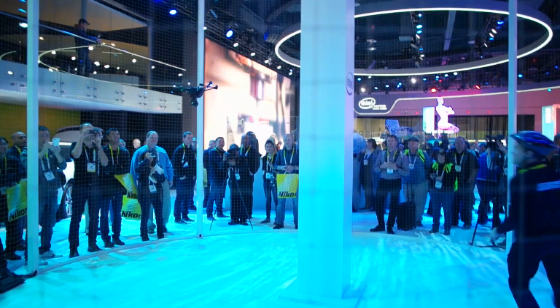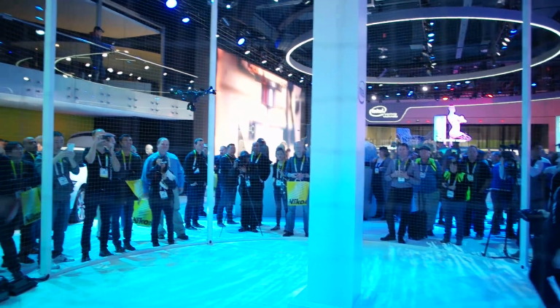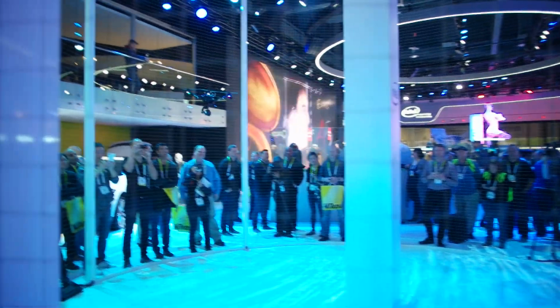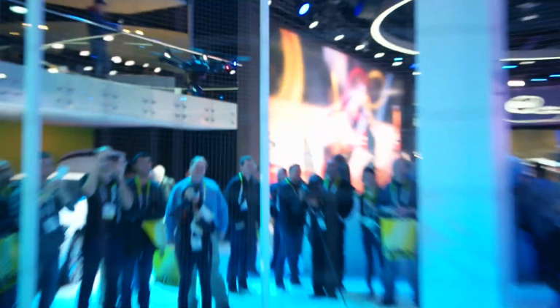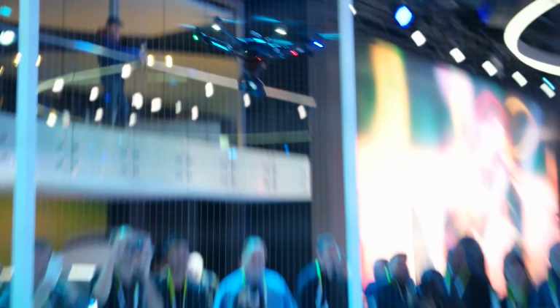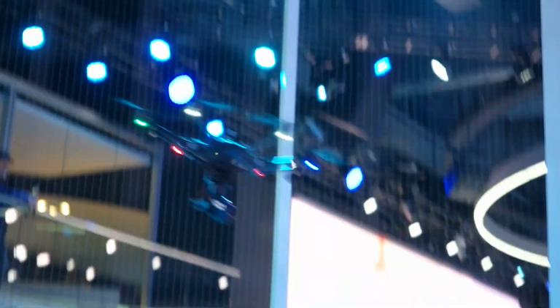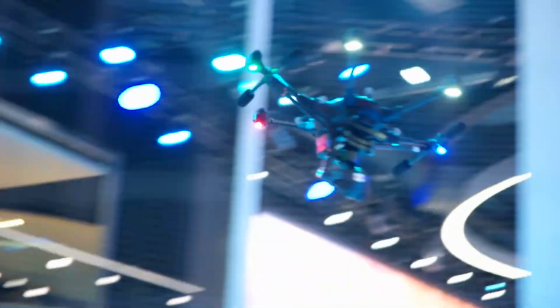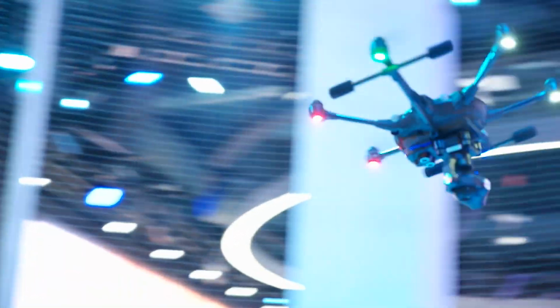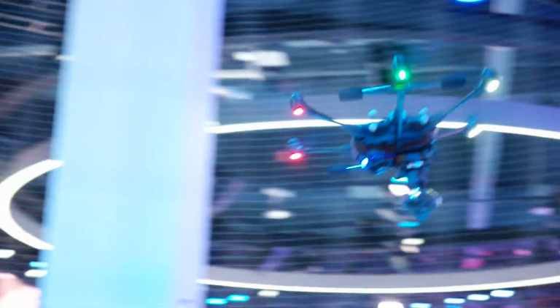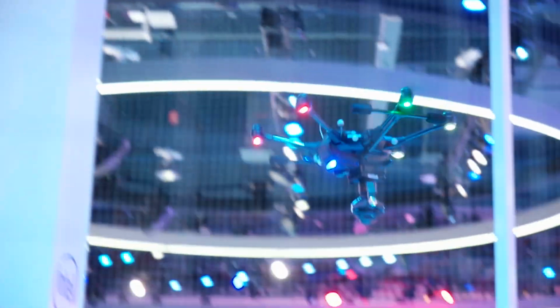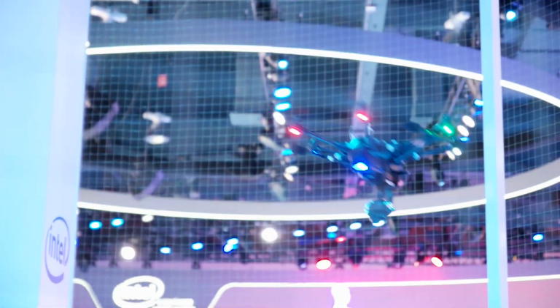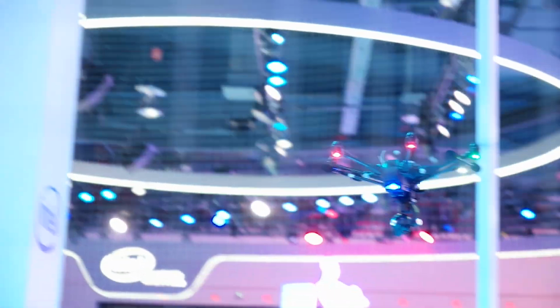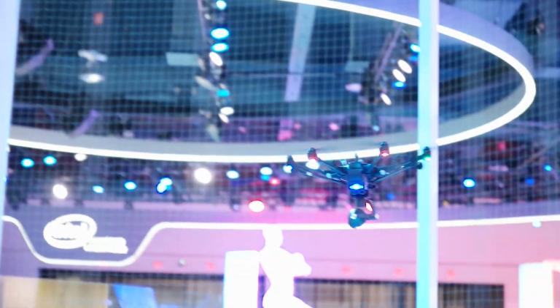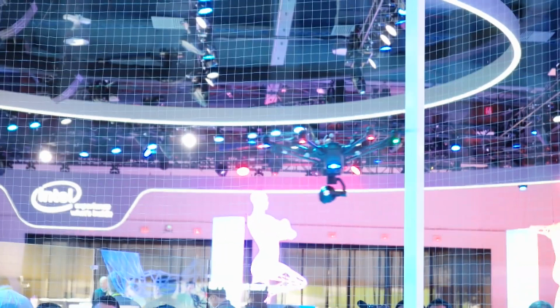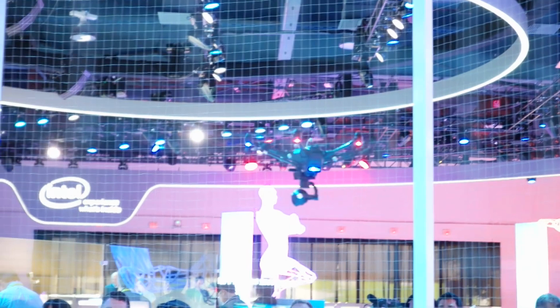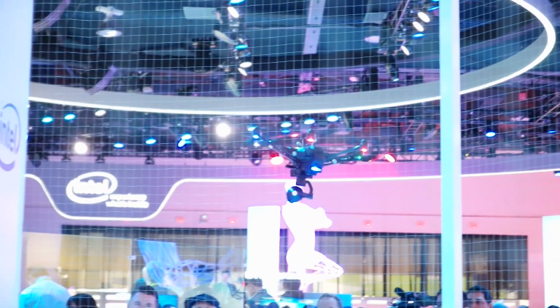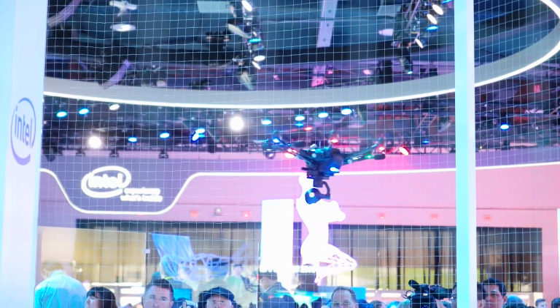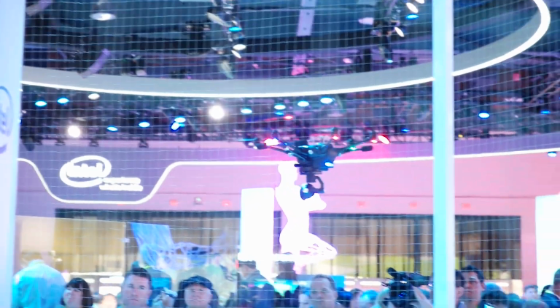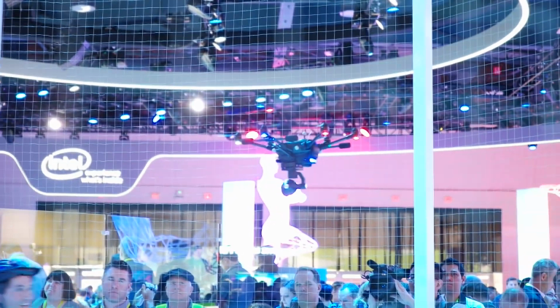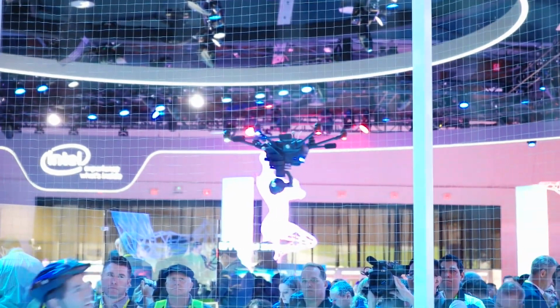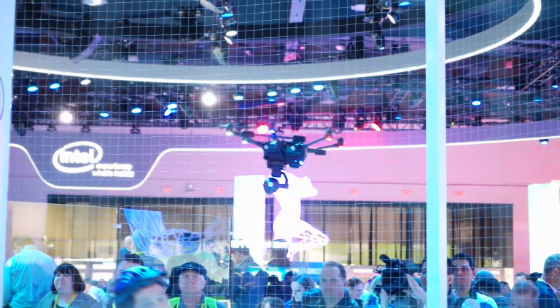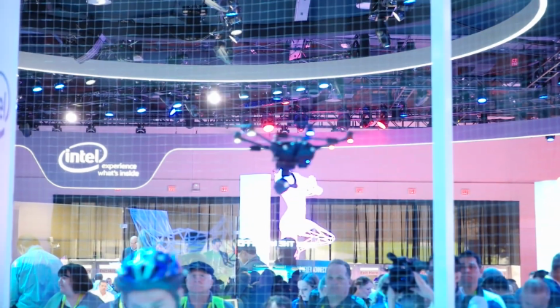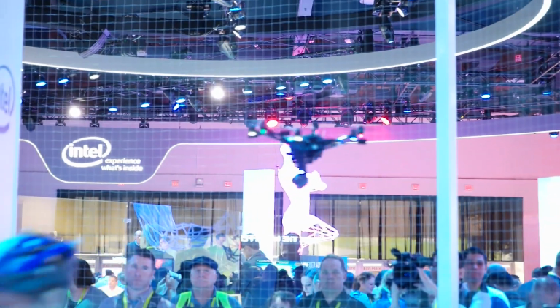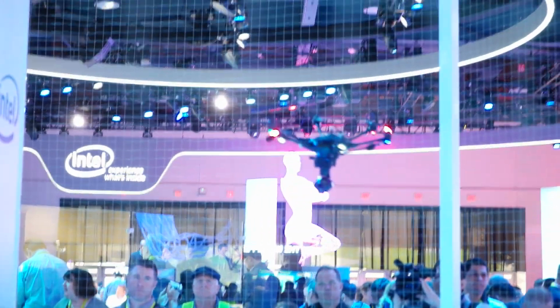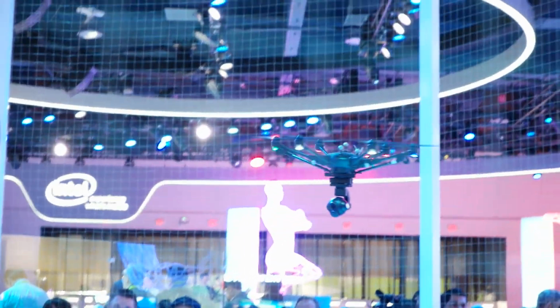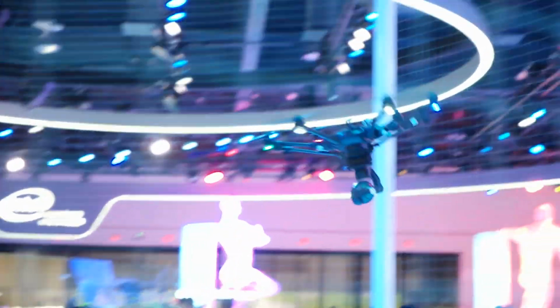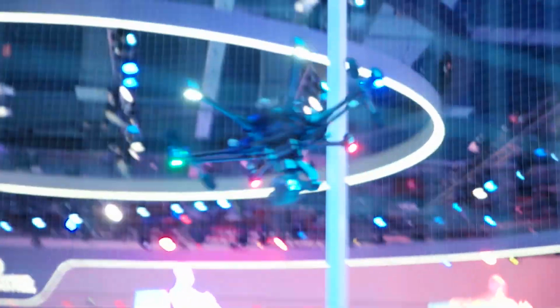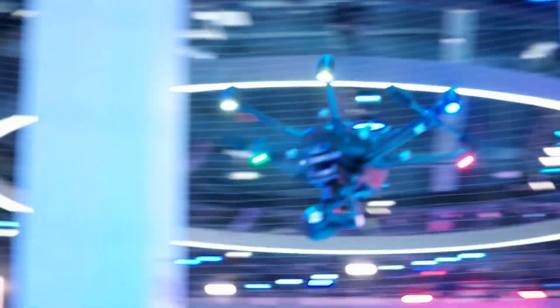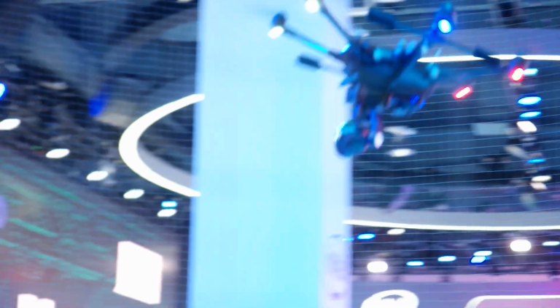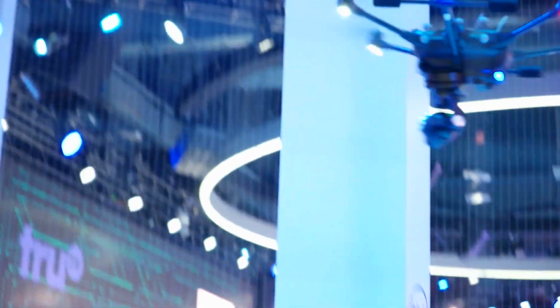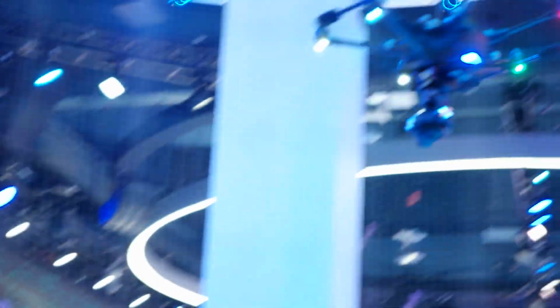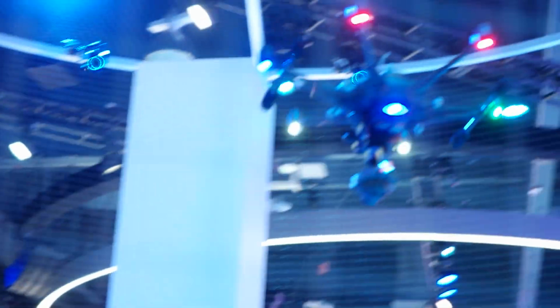See how fast he's moving? This is a real sense of technology powered by Intel with some collaborative work with some of our partners. It's amazing.